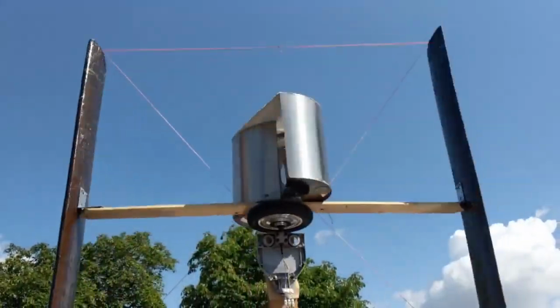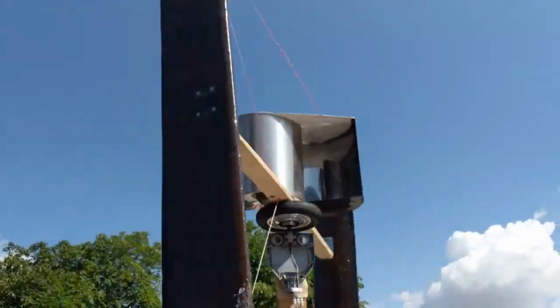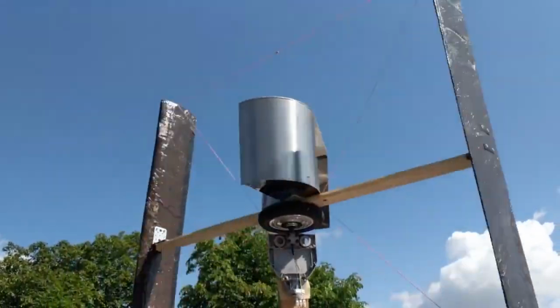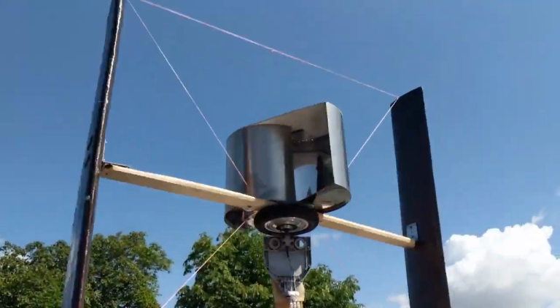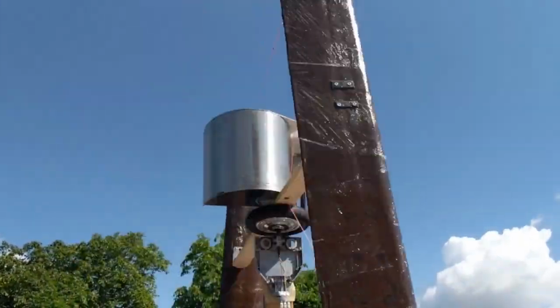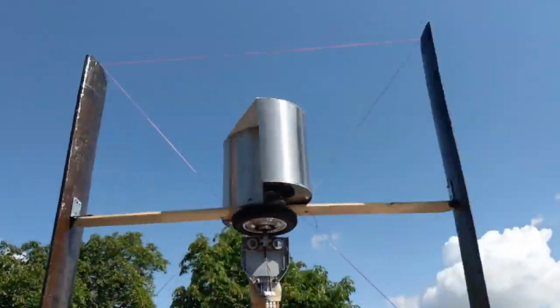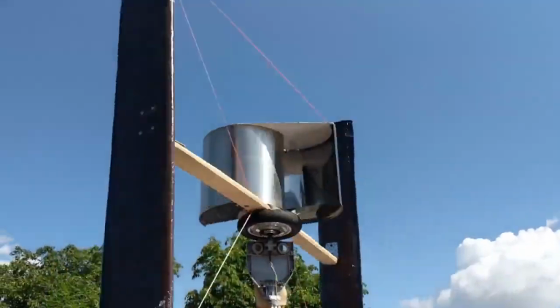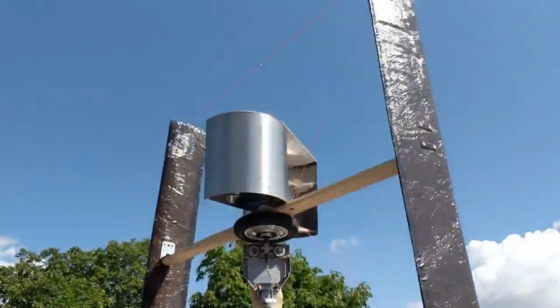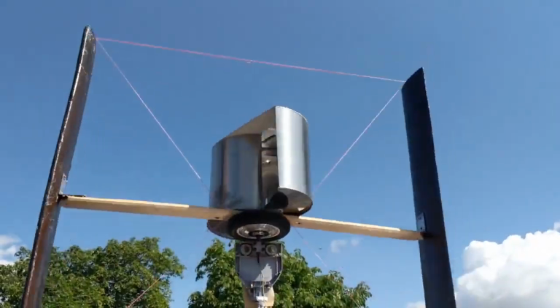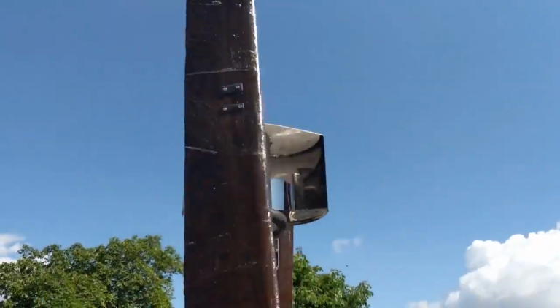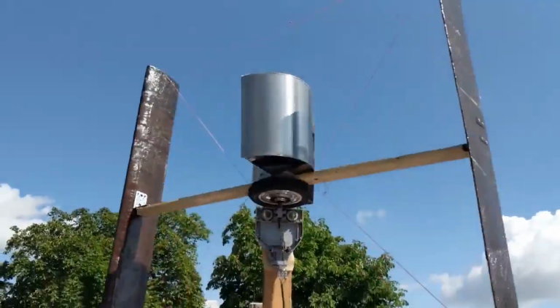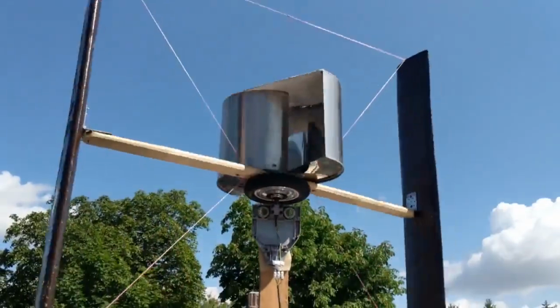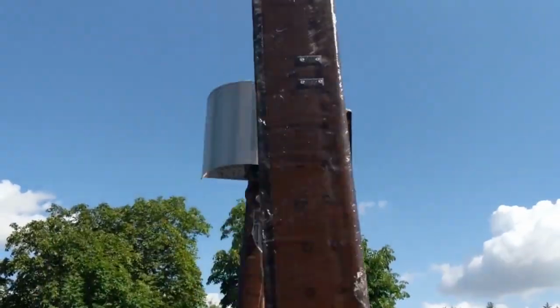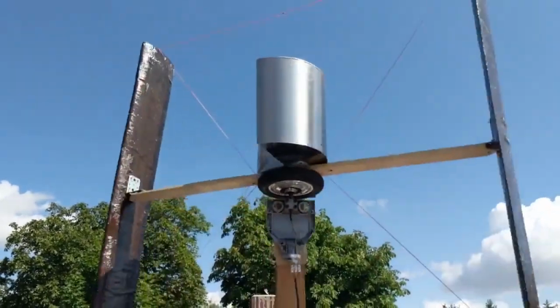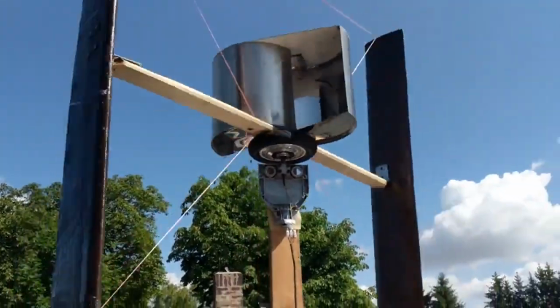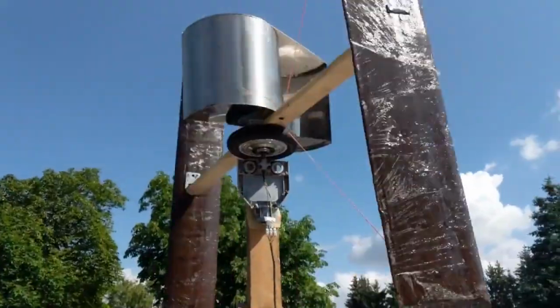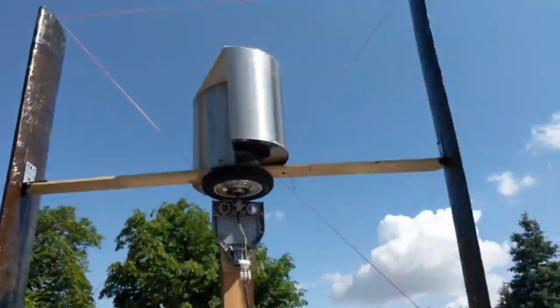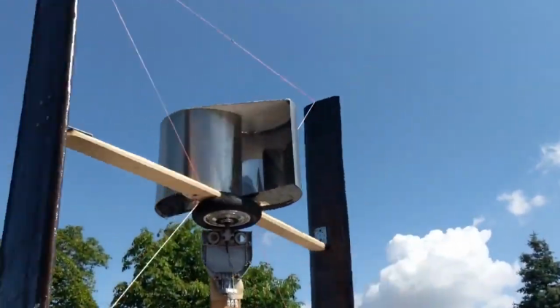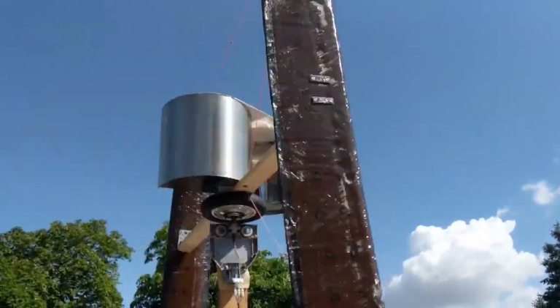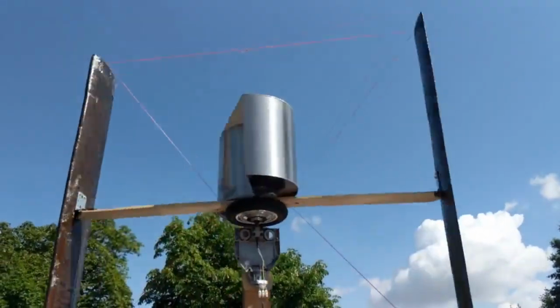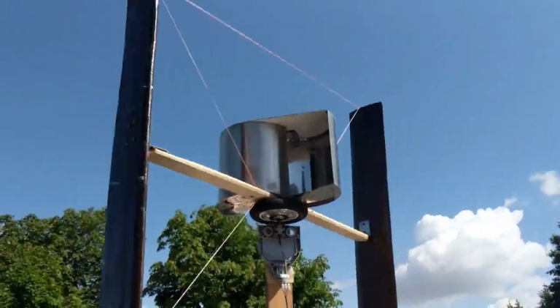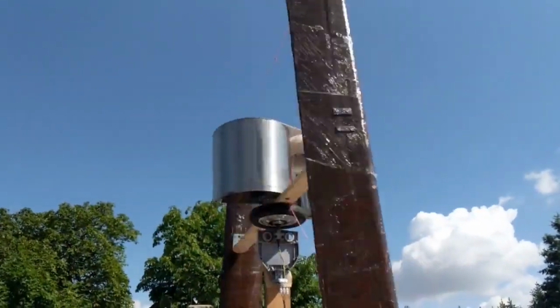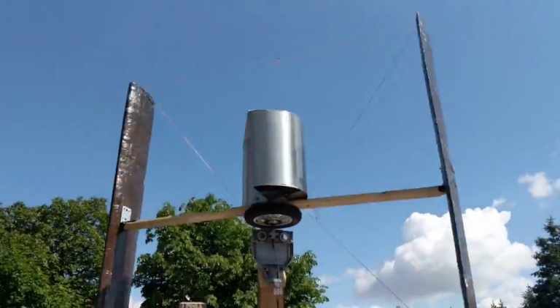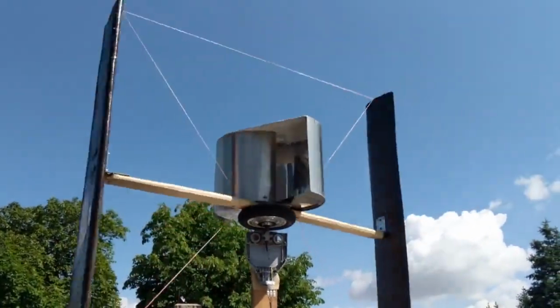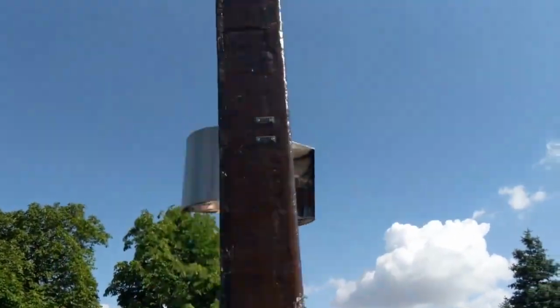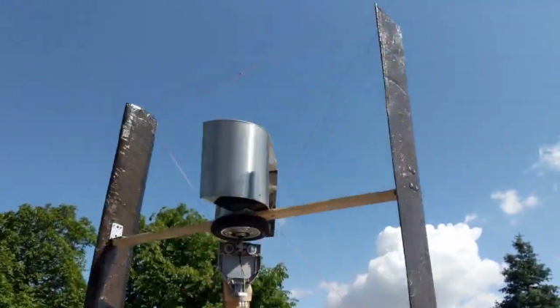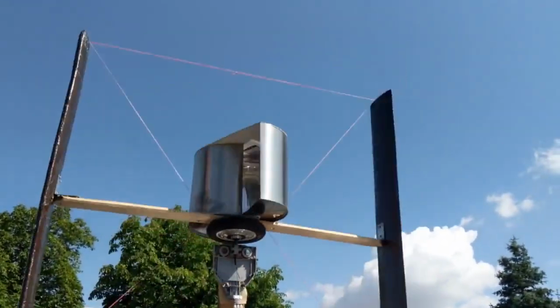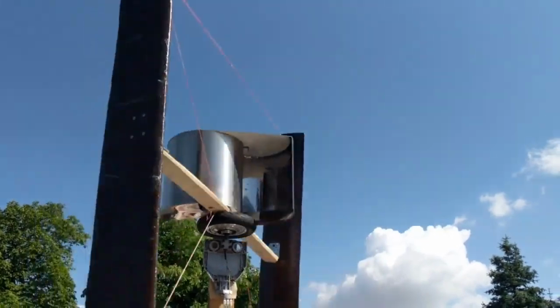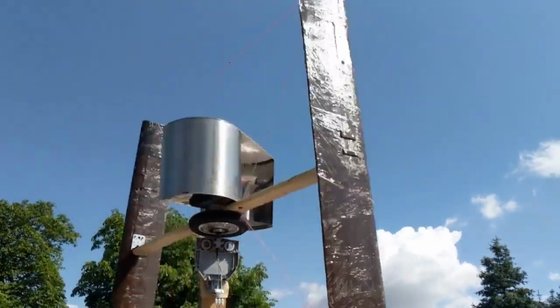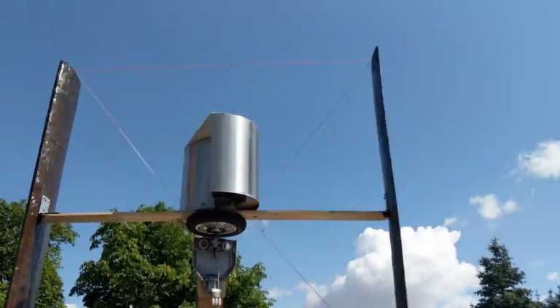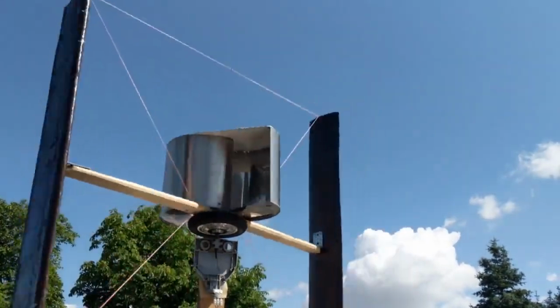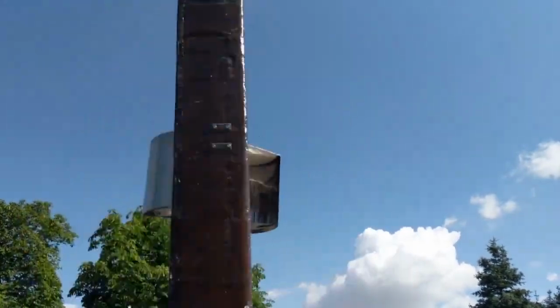Yeah, it keeps spinning. So that's the better position of this ring. But I'm quite disappointed because it's never really been able to do much.